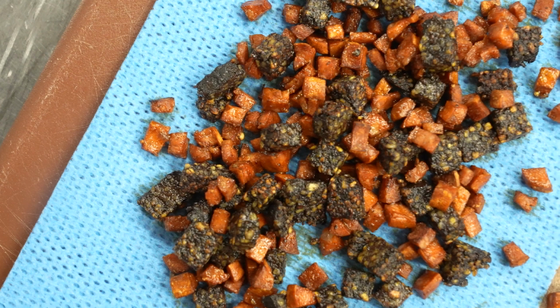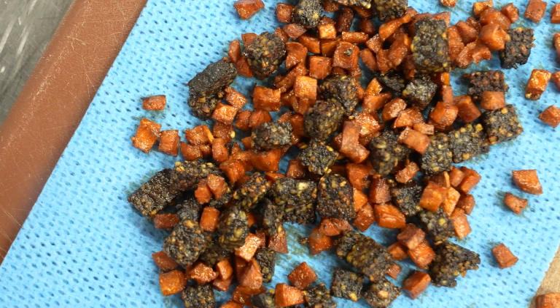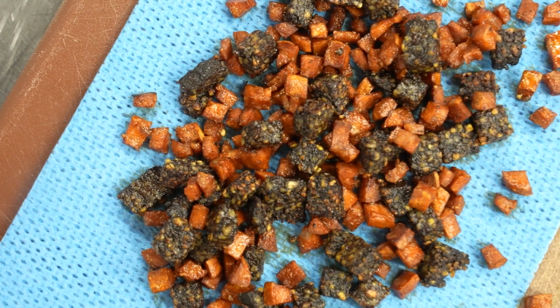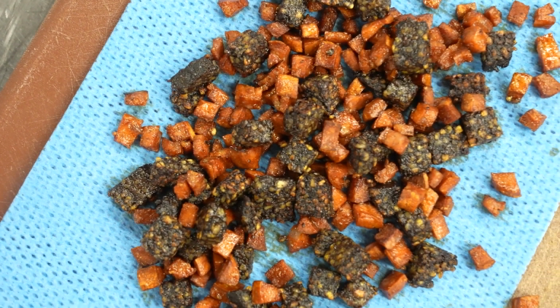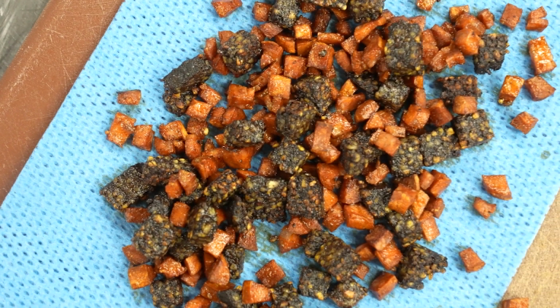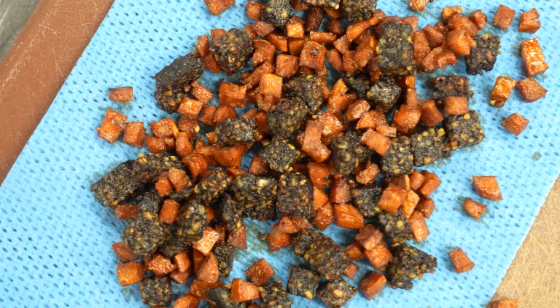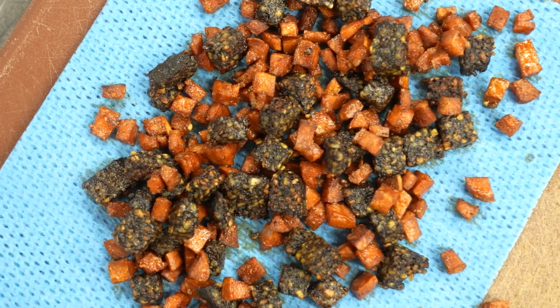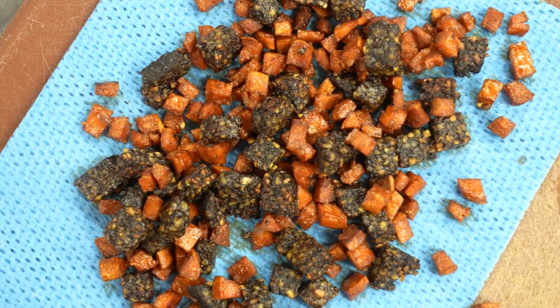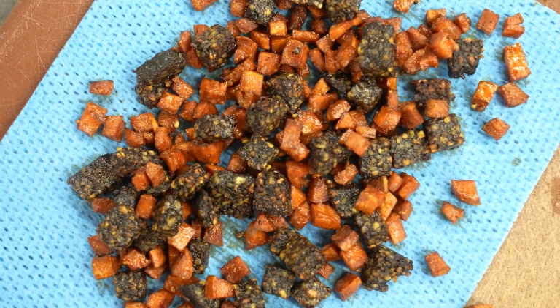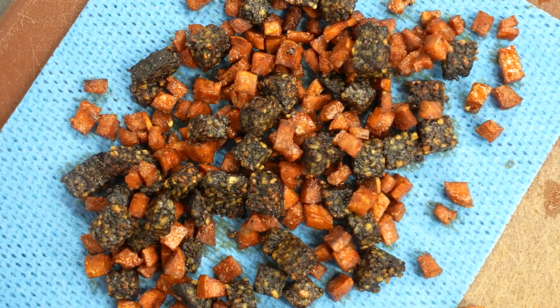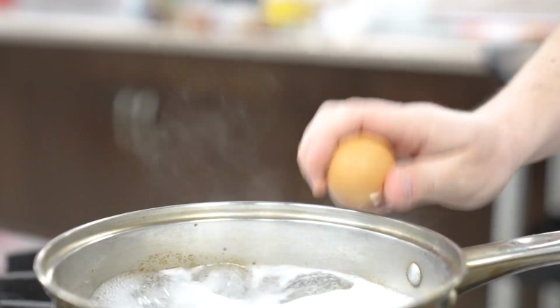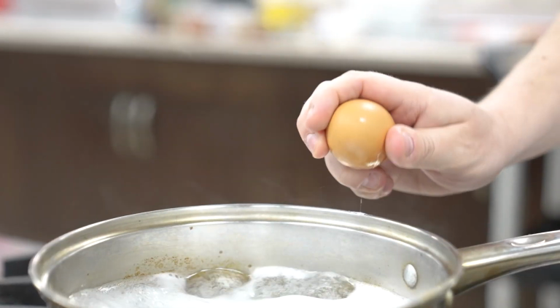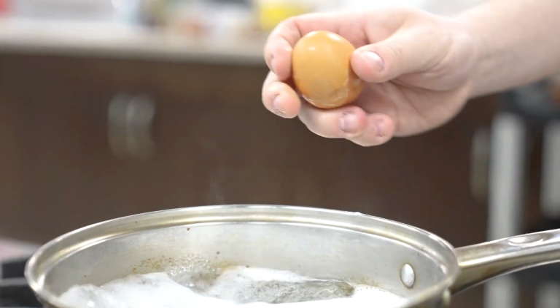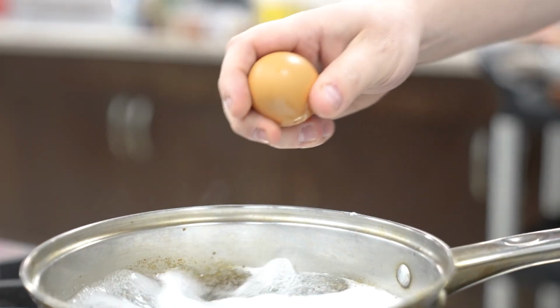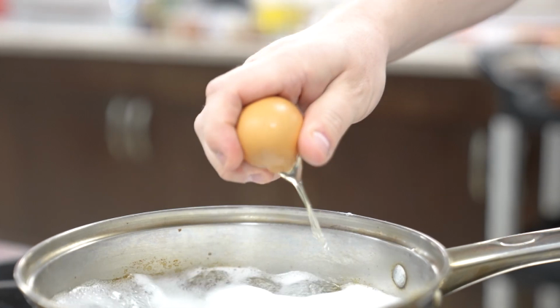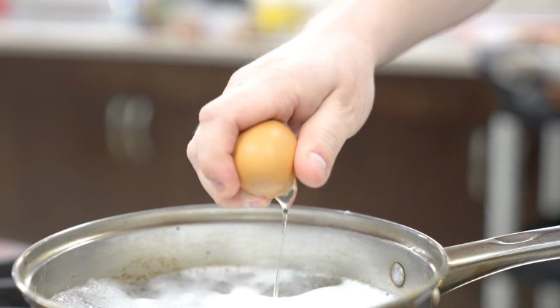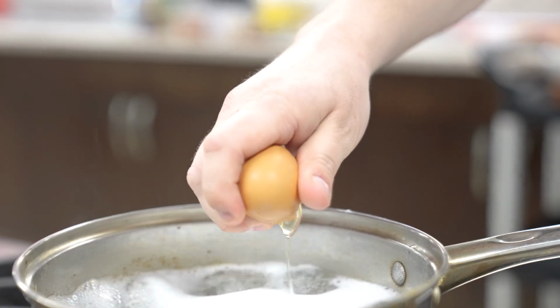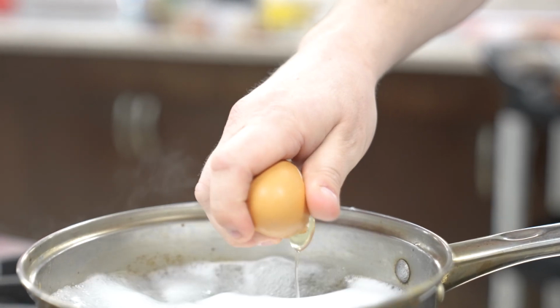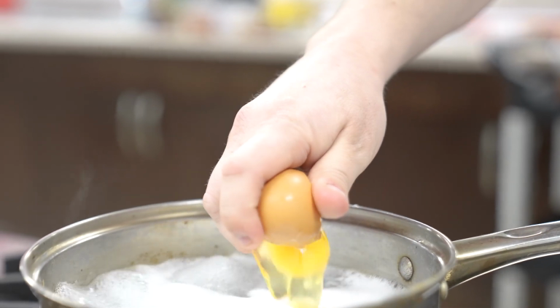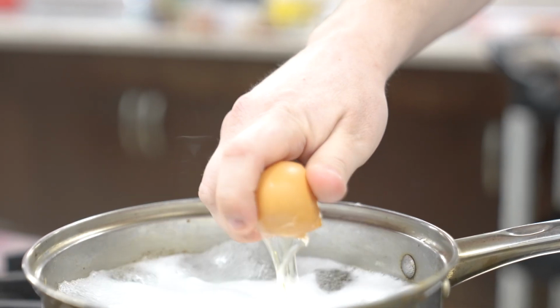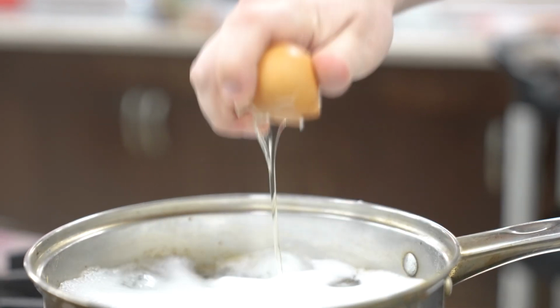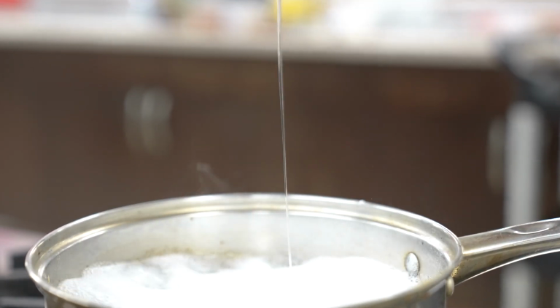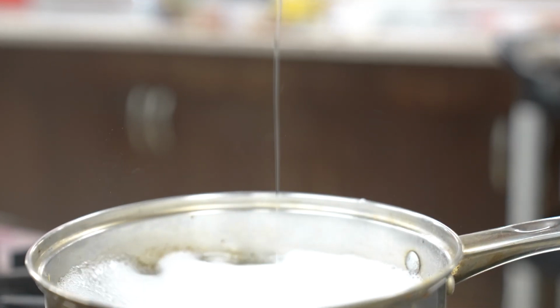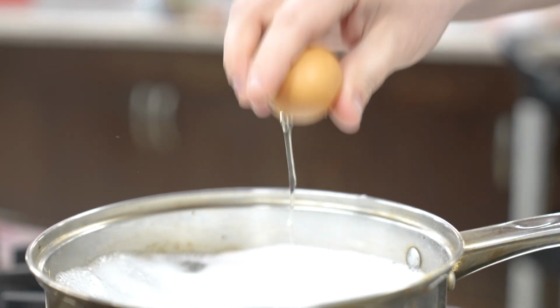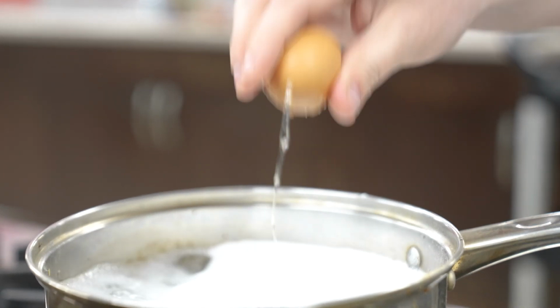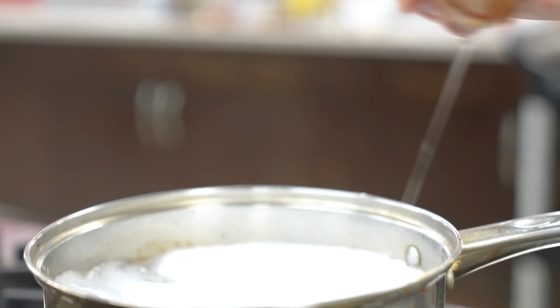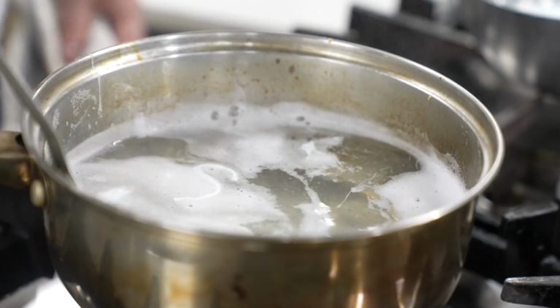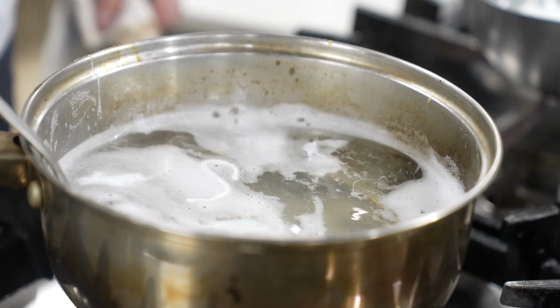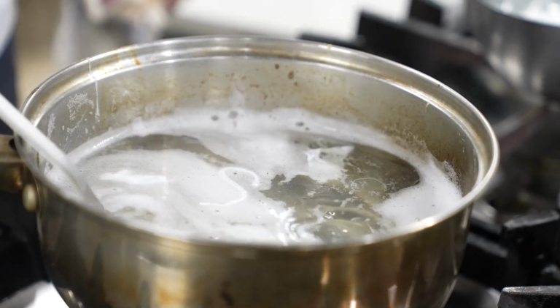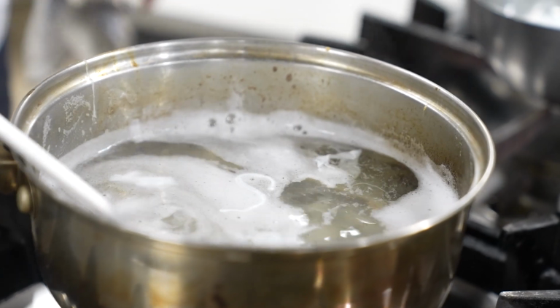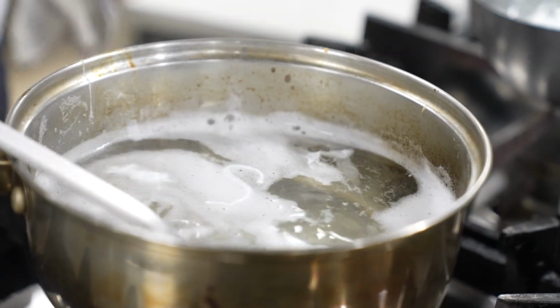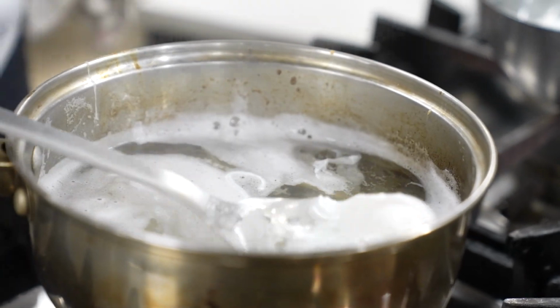Now that we've got the pancakes cooked off and the chorizo and black pudding cooked off, just crack your egg in on a simmer. After about three or four minutes, depending on how you like your poached eggs done, you can take it out.